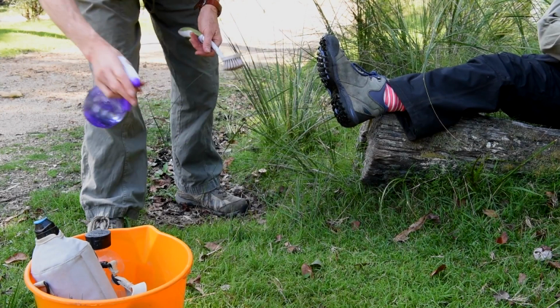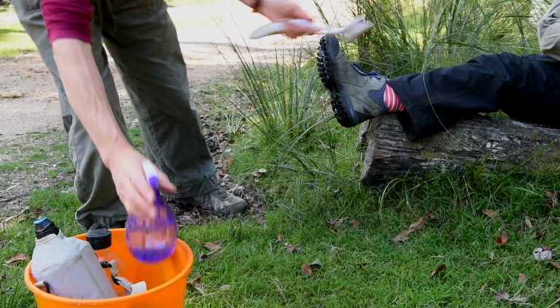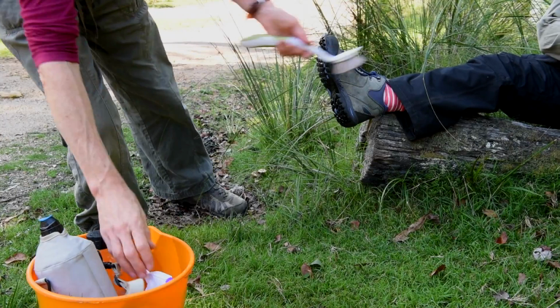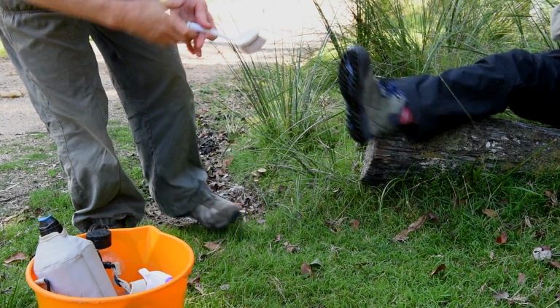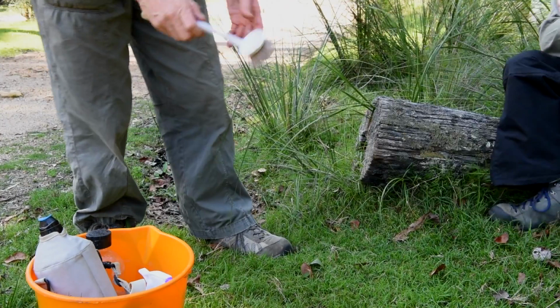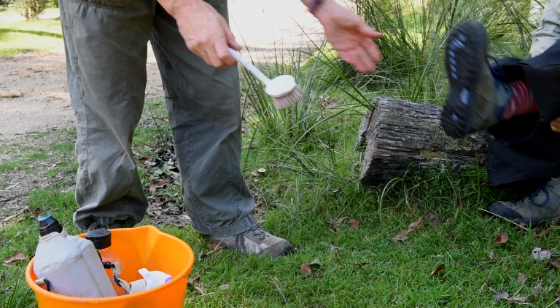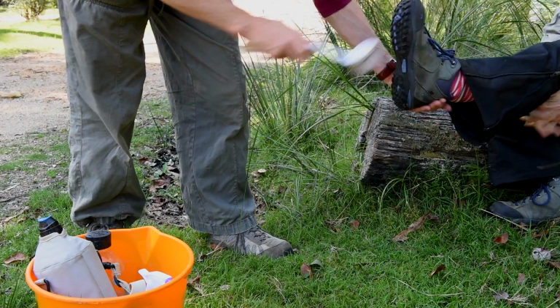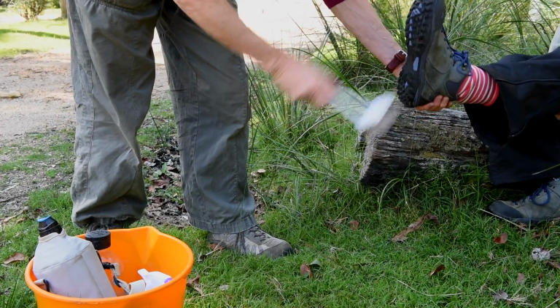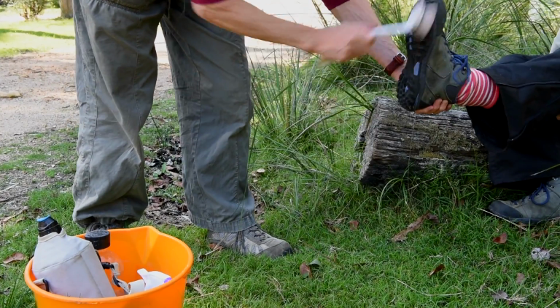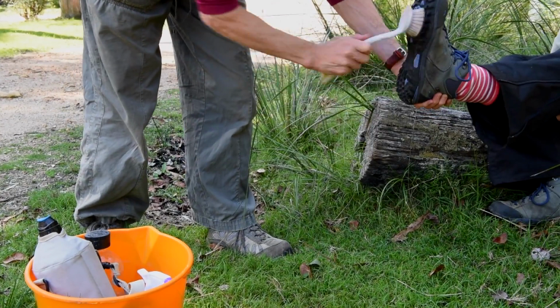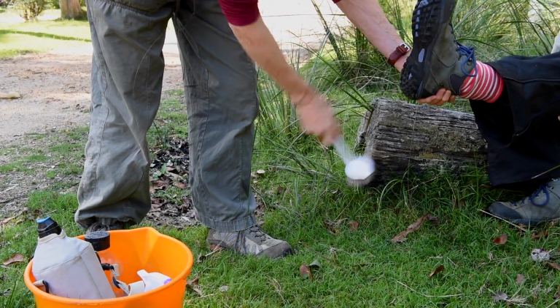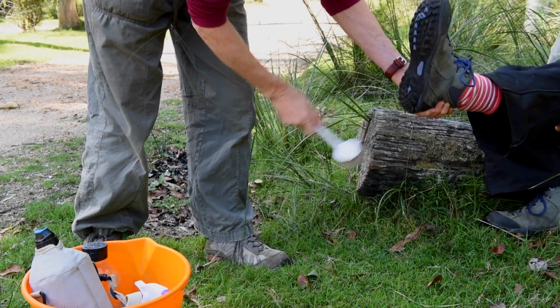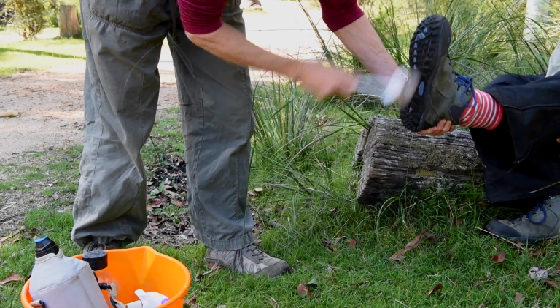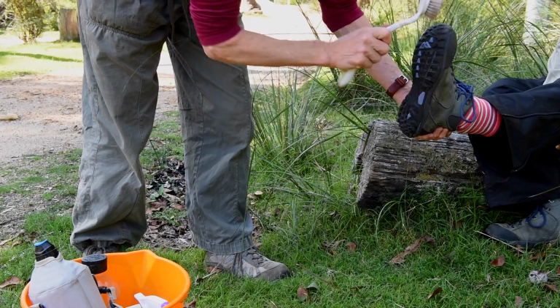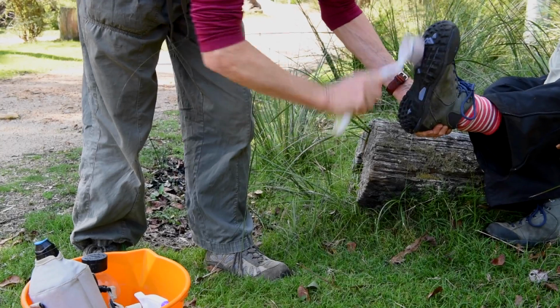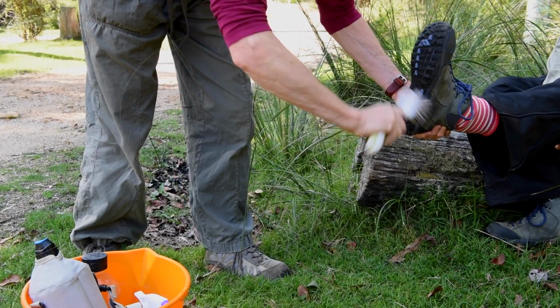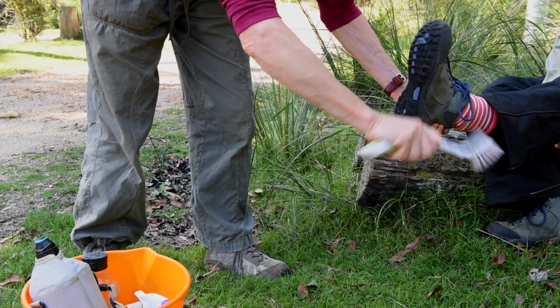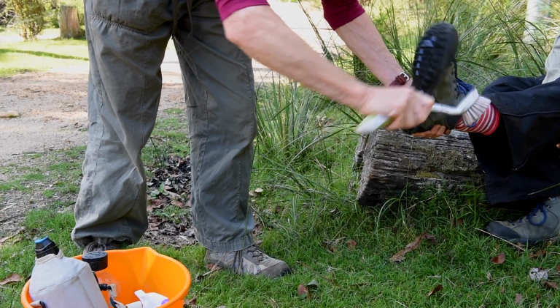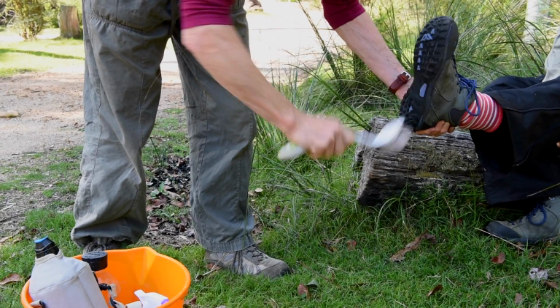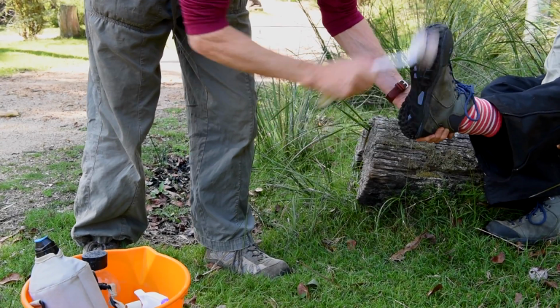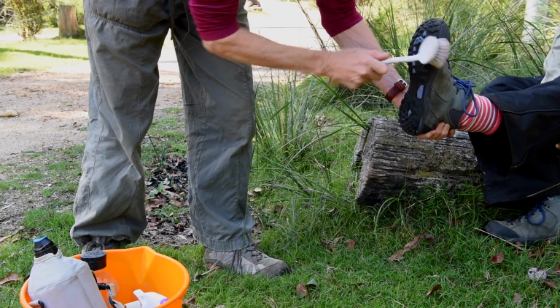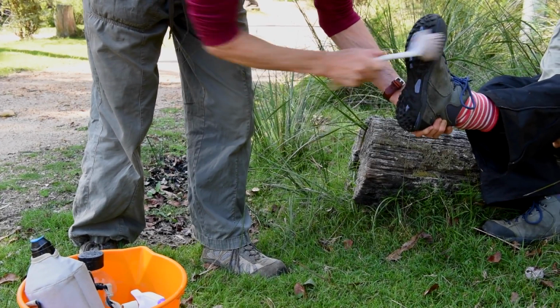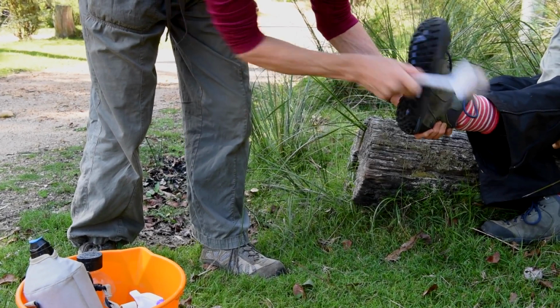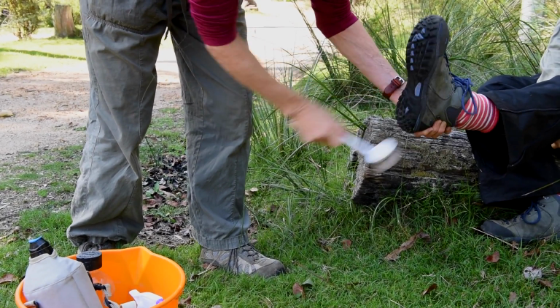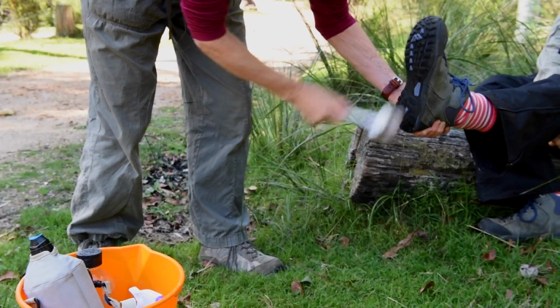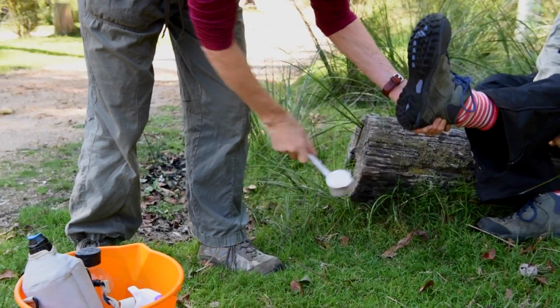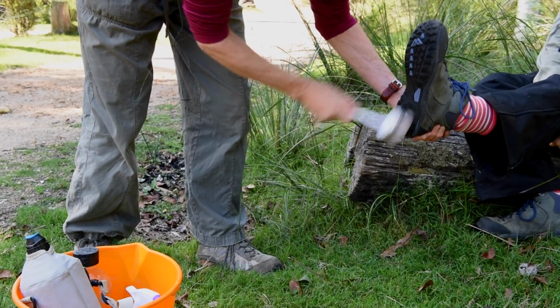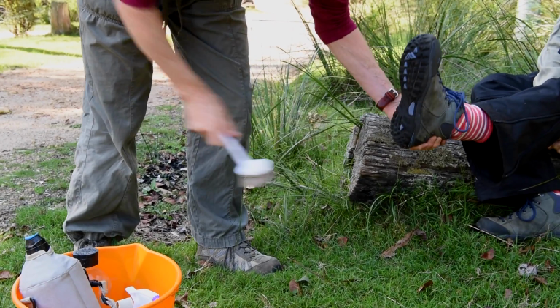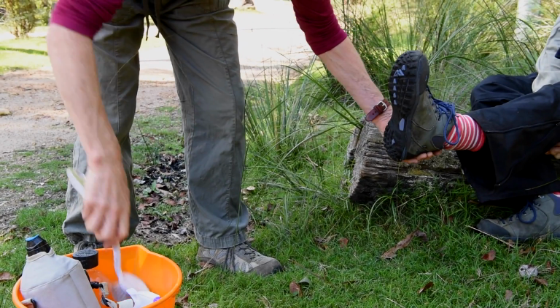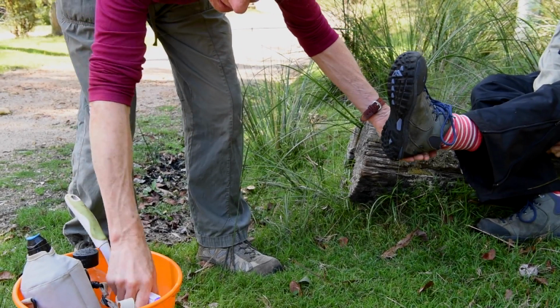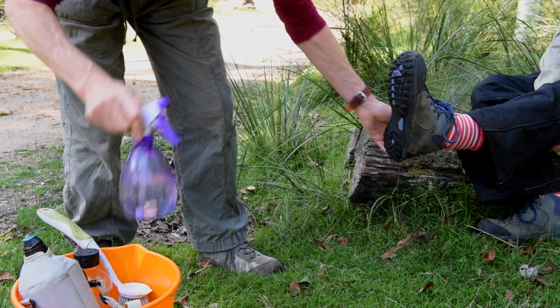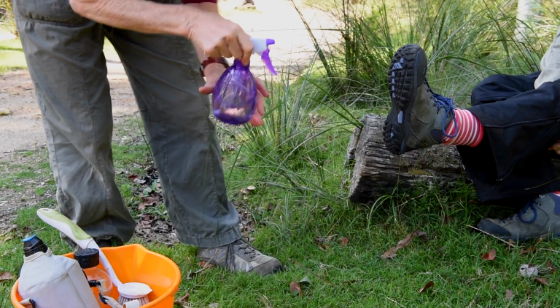One thing you can do: be very careful about cleaning your boots before you walk into bushland areas — taking the mud off them — because Phytophthora spores can be in the mud on your boots, and you can inadvertently transfer it from one place to another.